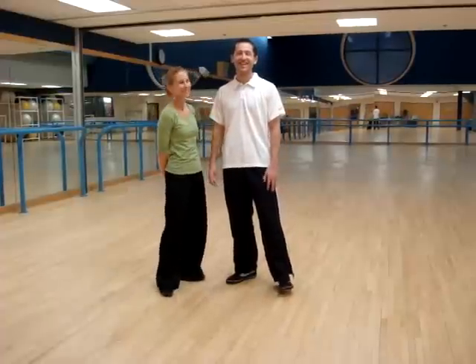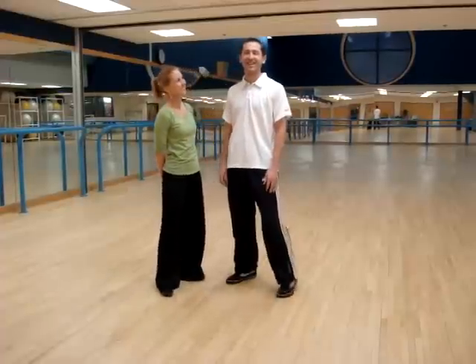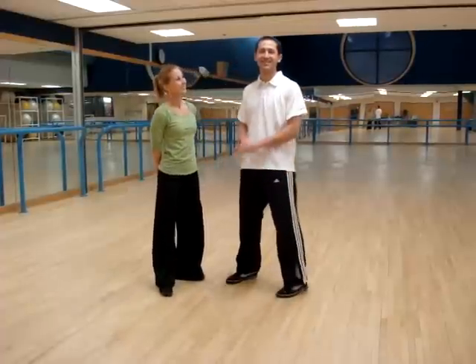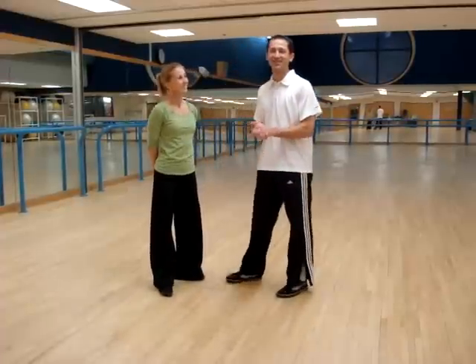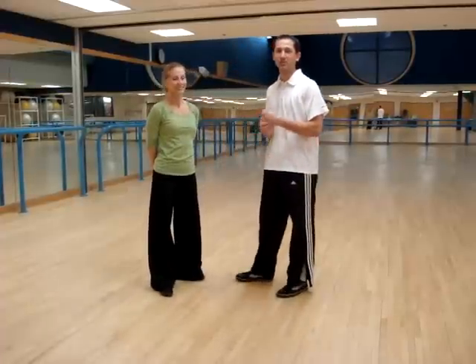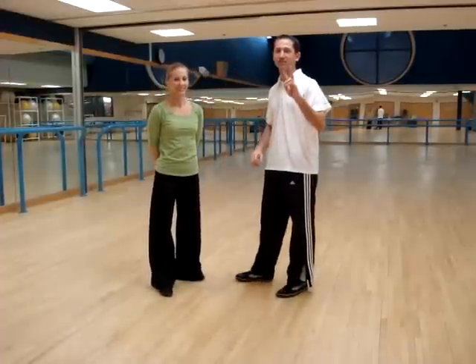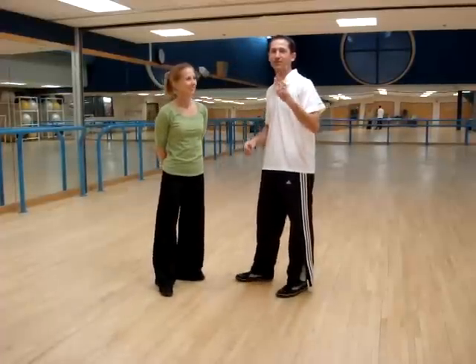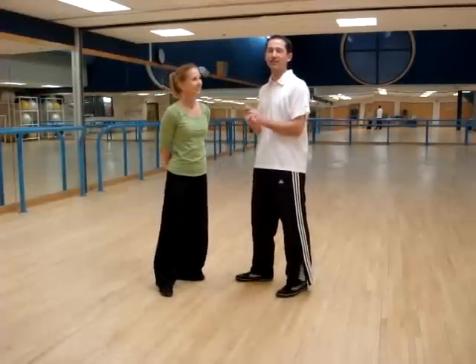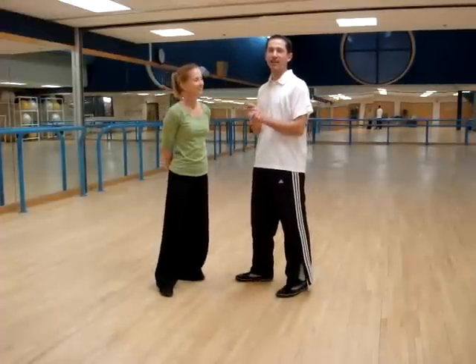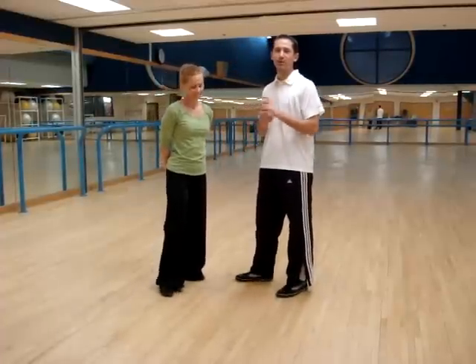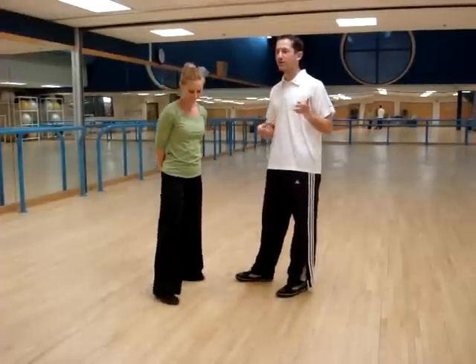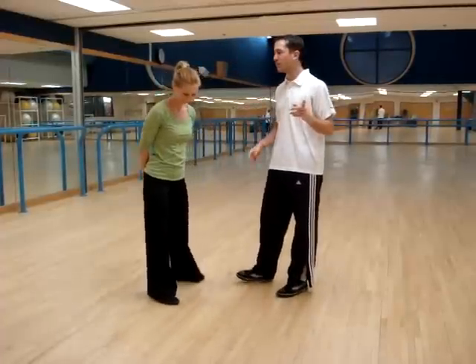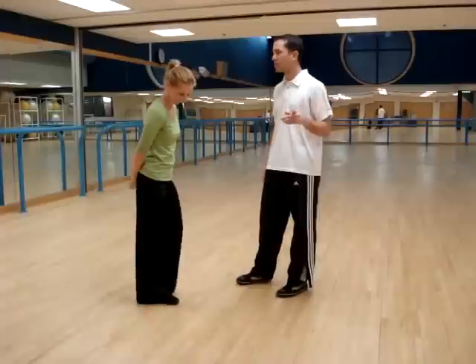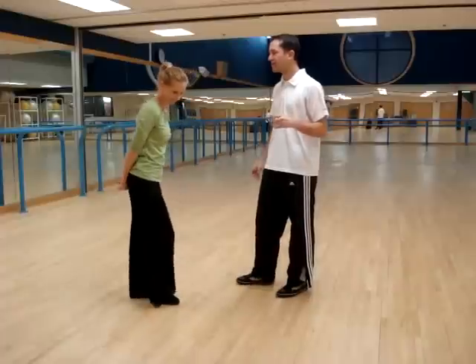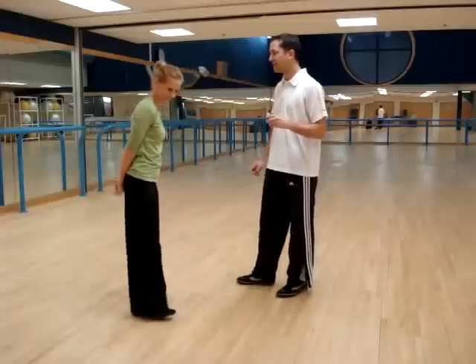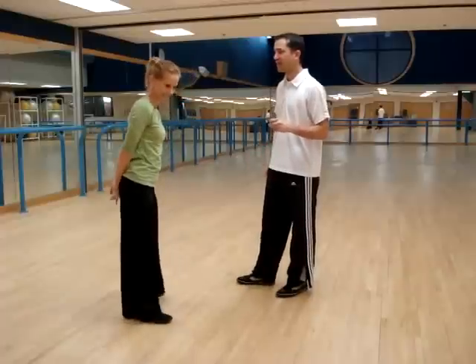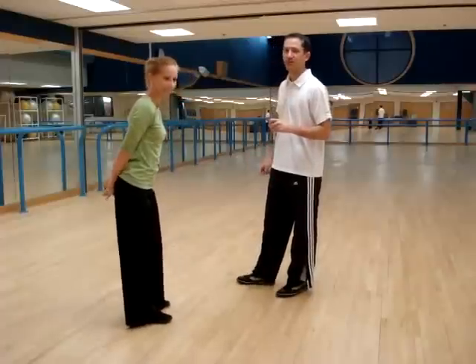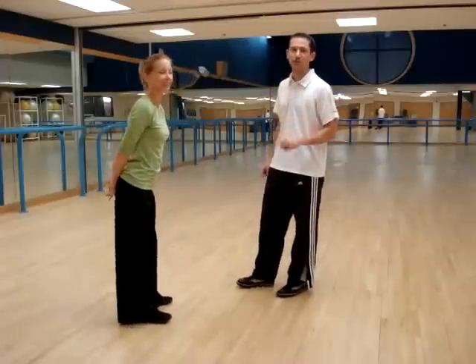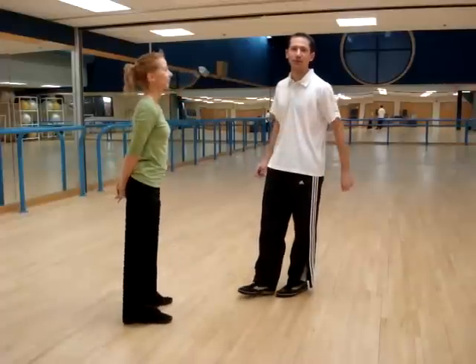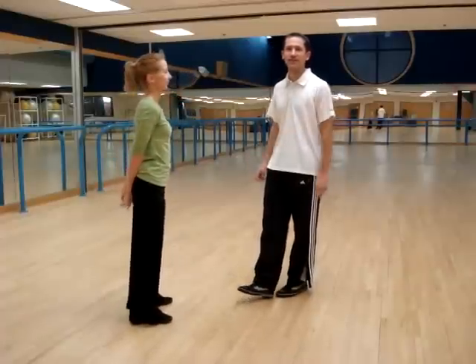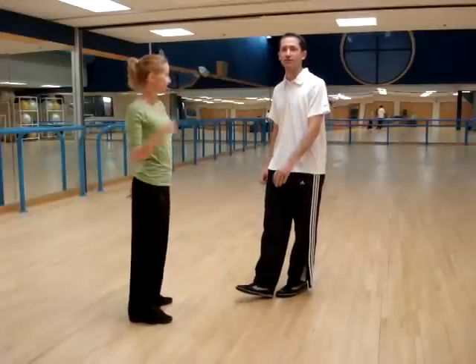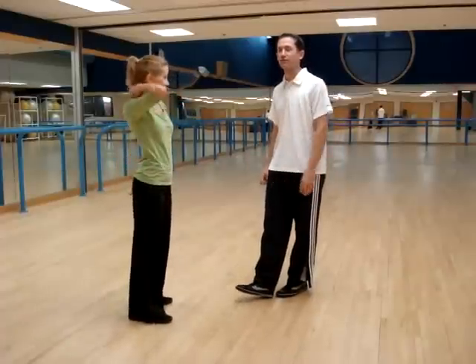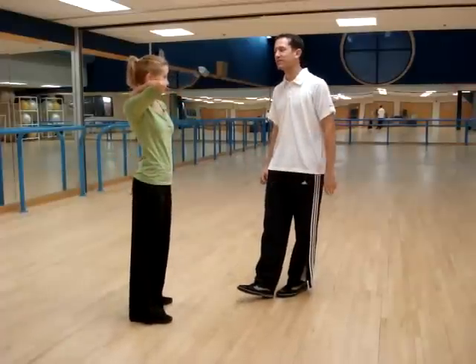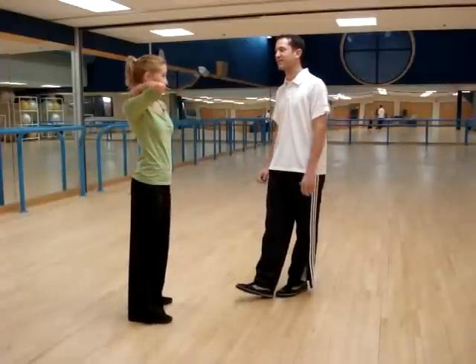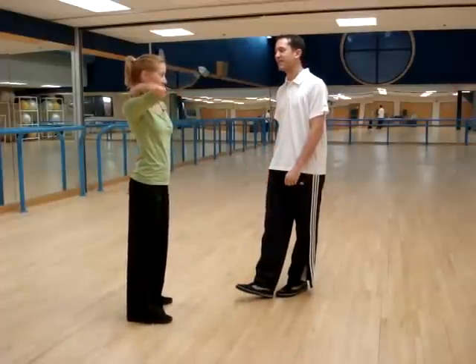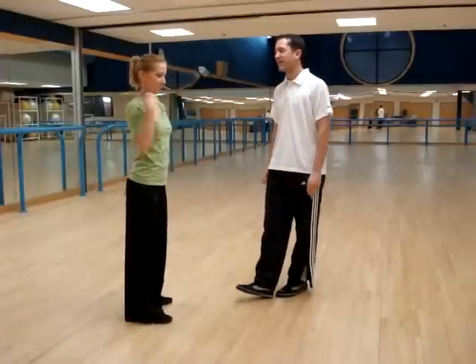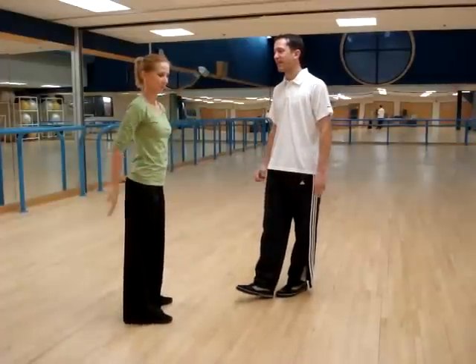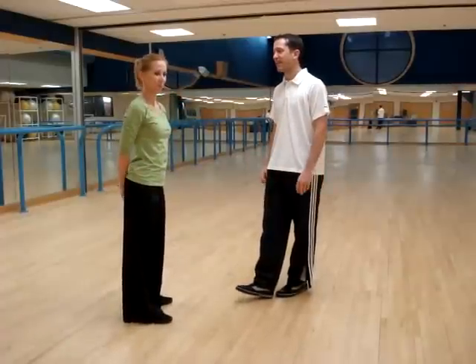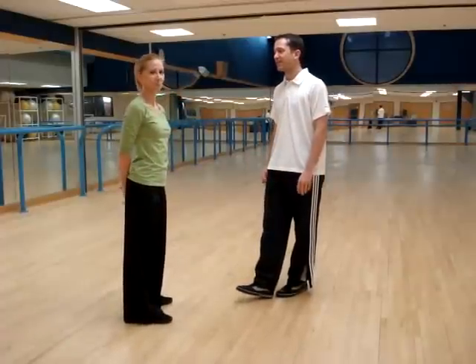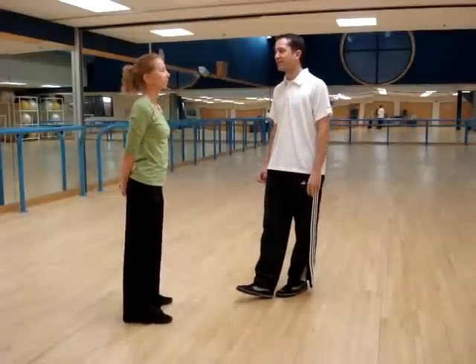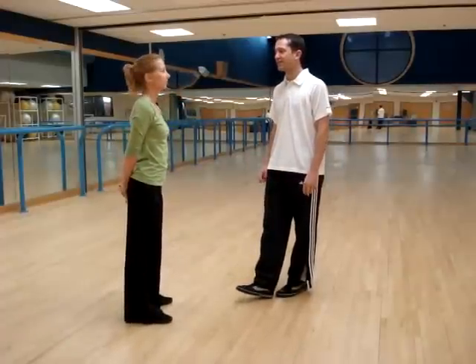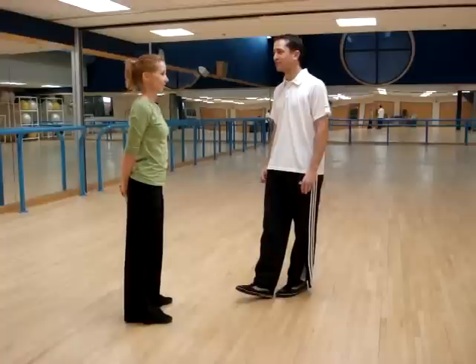Hey class, this is the stop routine, week 2. In week 1 we did bars 1 through 8, and in week 2 we're doing bars 9 through 16. Here's how it goes.